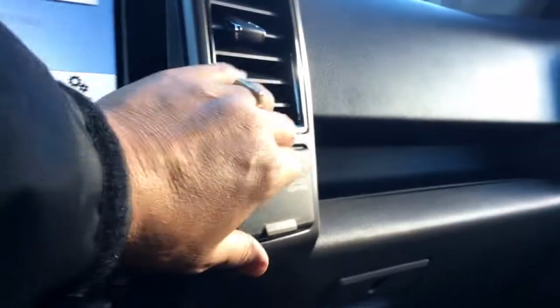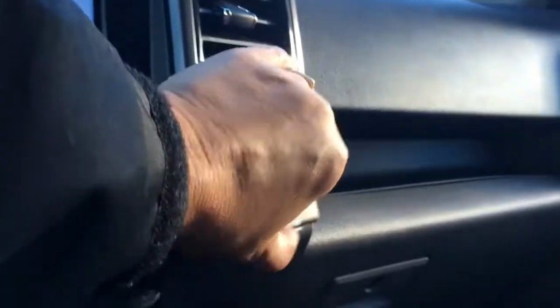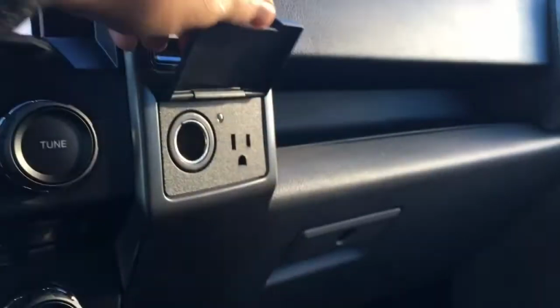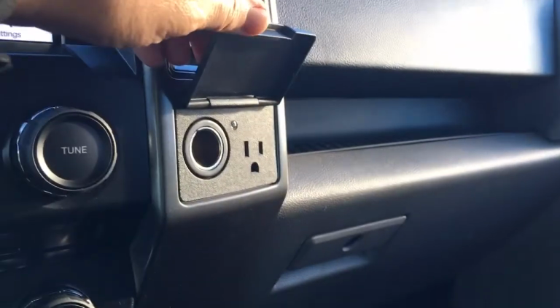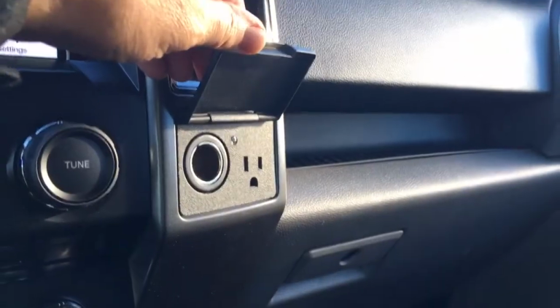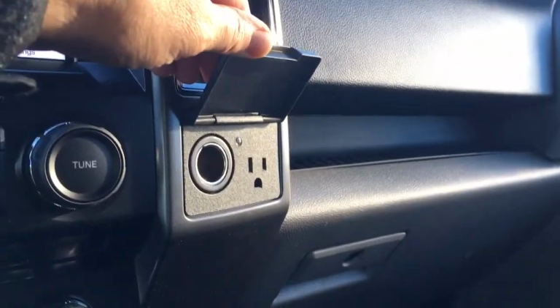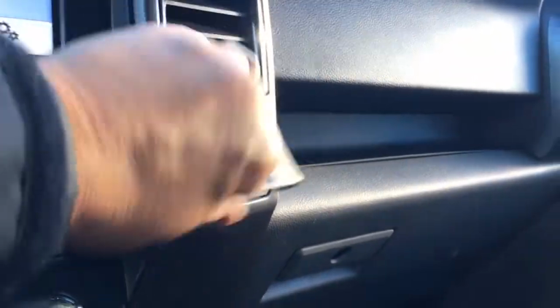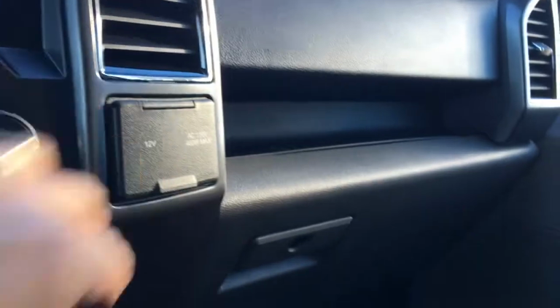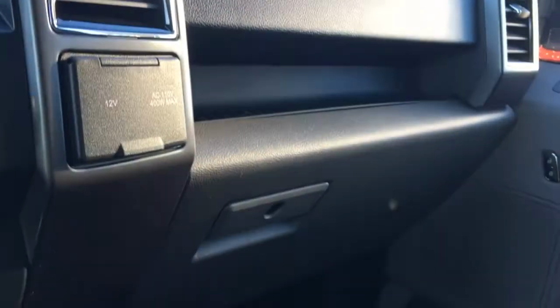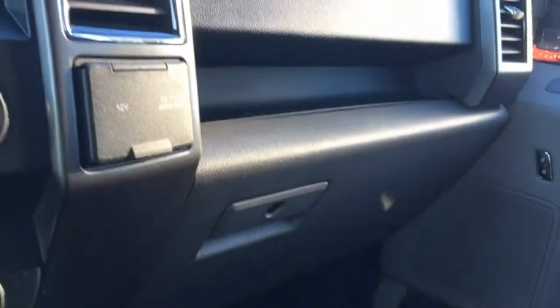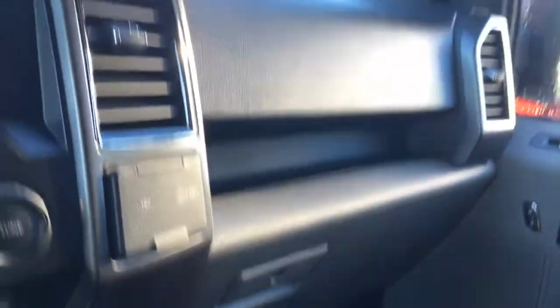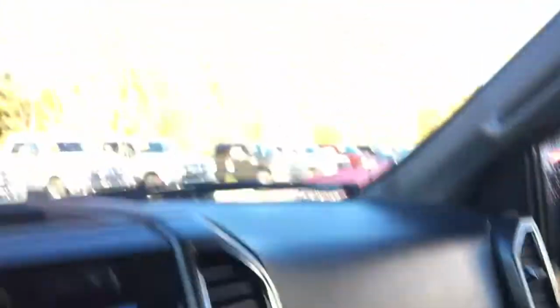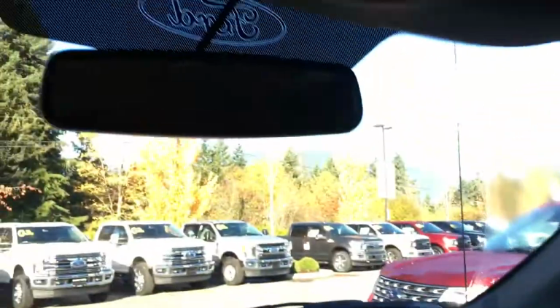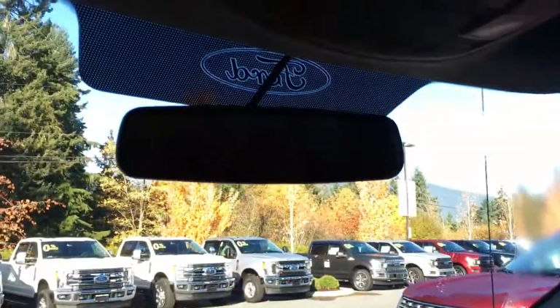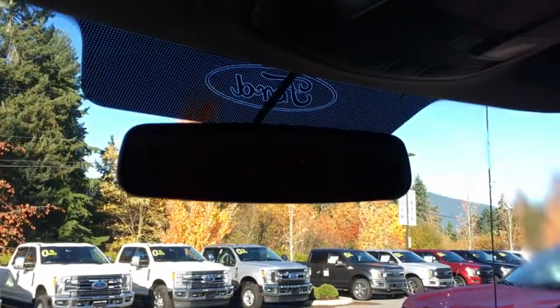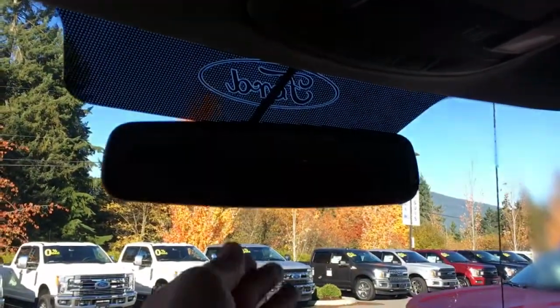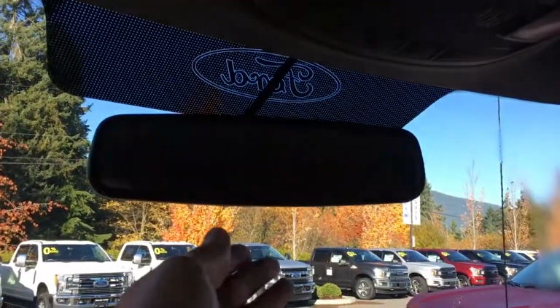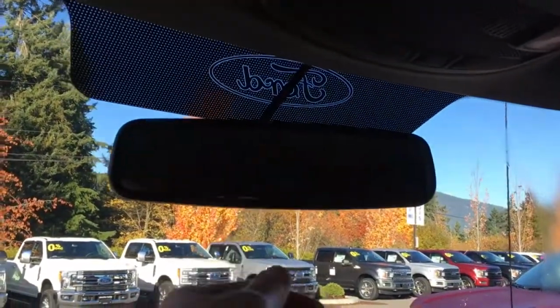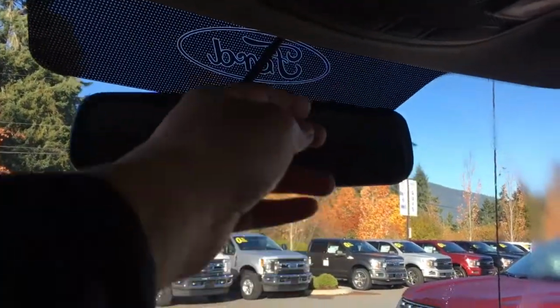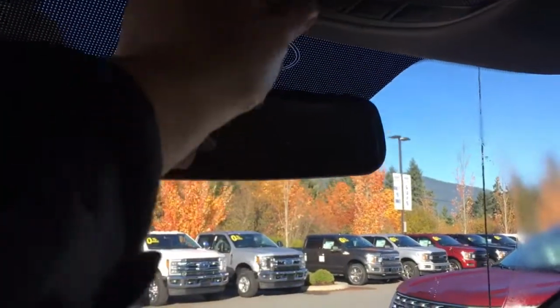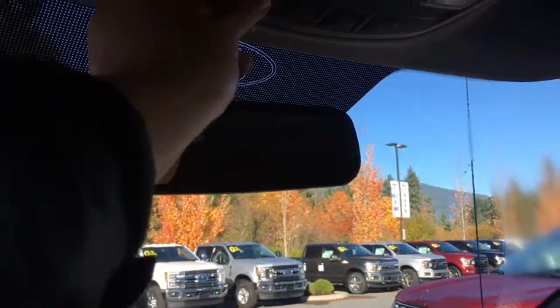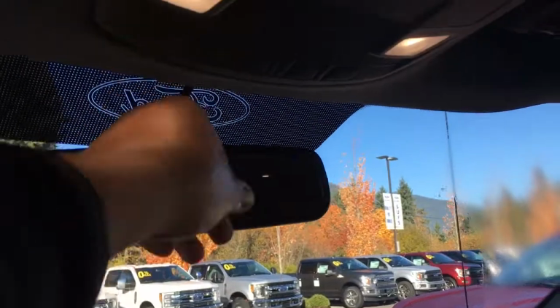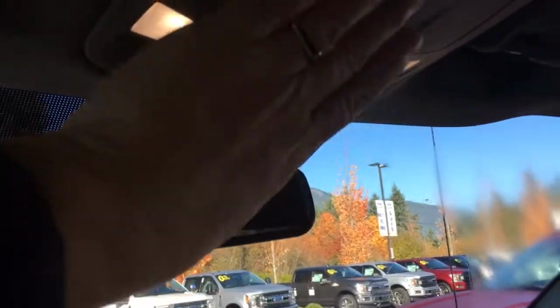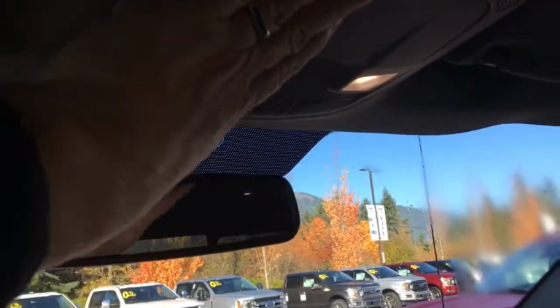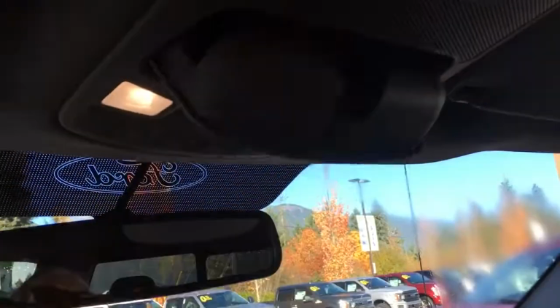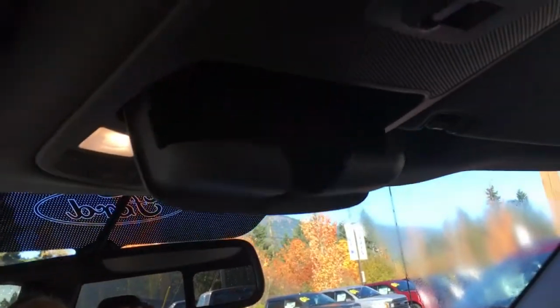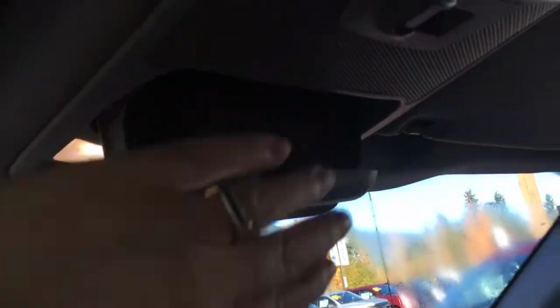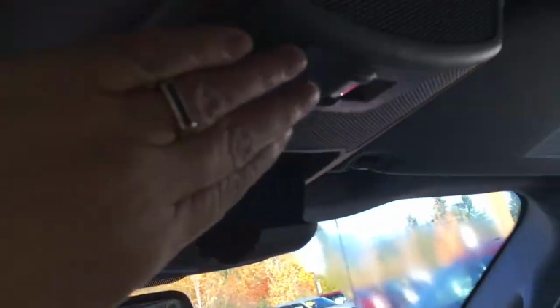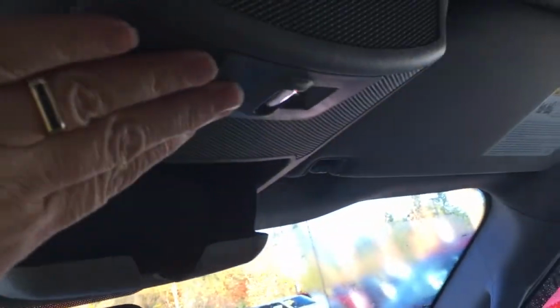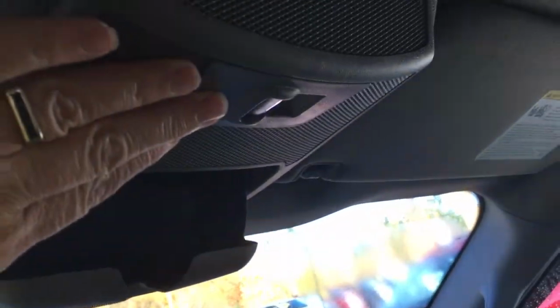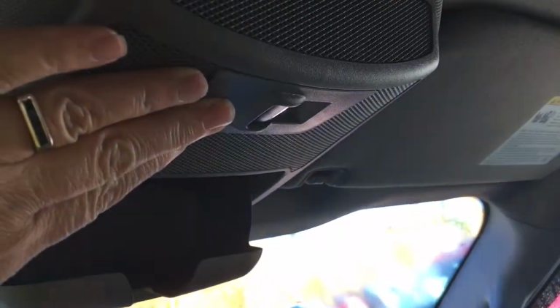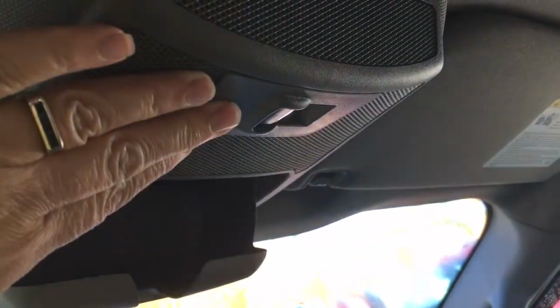Off to the side, a 110 and 12-volt outlet and a locking glove compartment. Up above, an auto-dimming rear-view mirror as well as your lighting controls, sunglass holder, and then you can slide that back window.